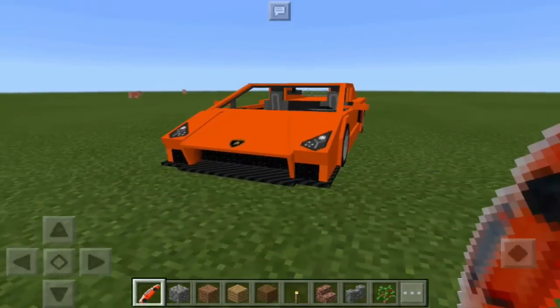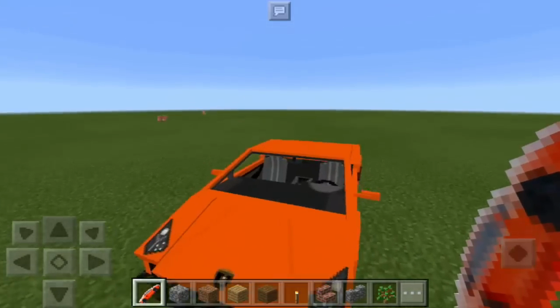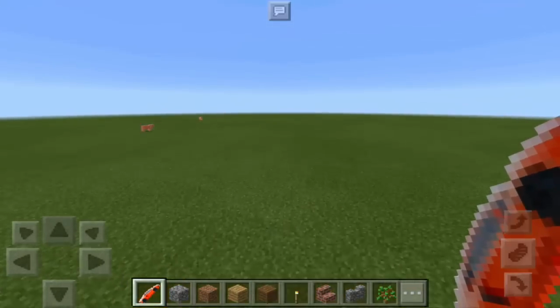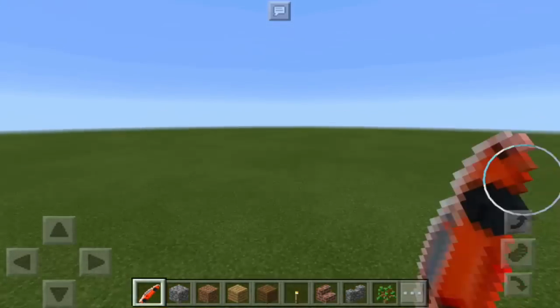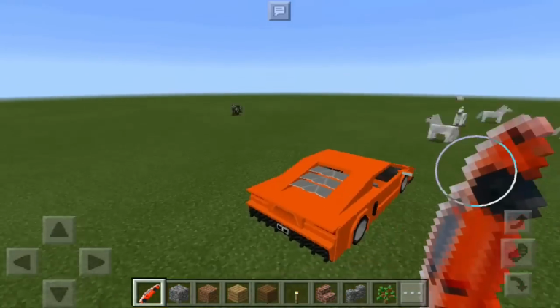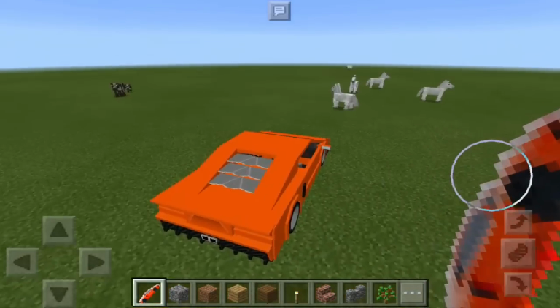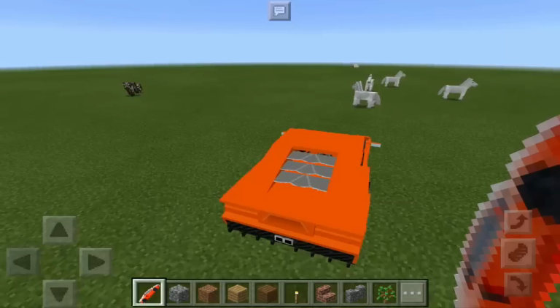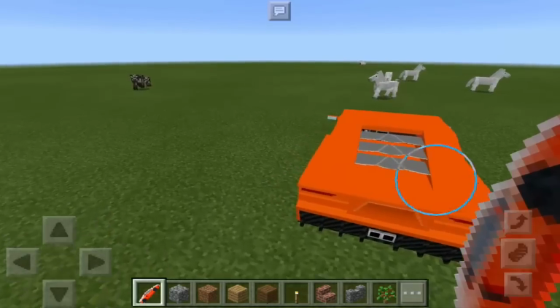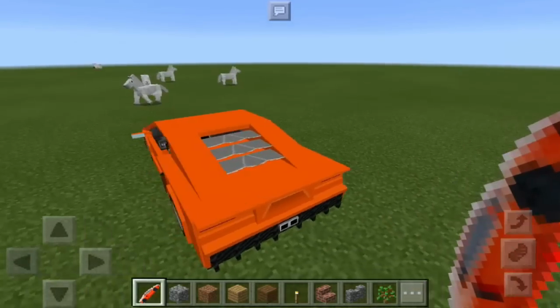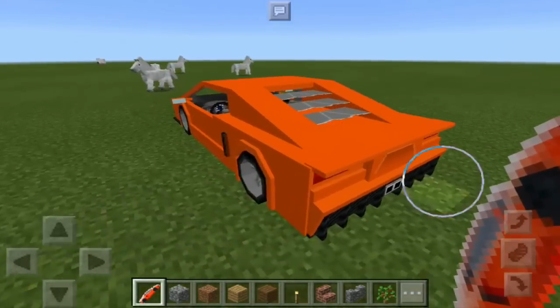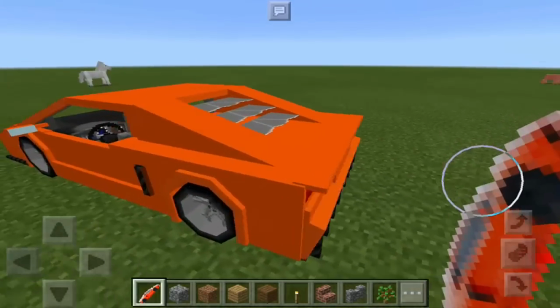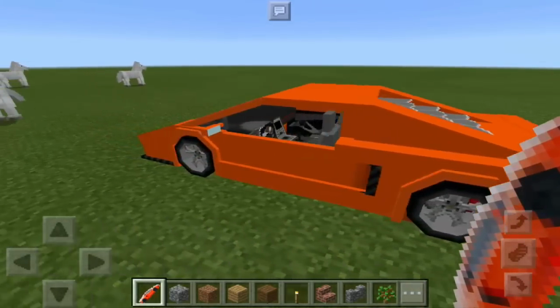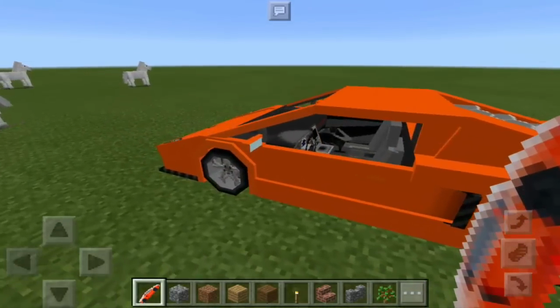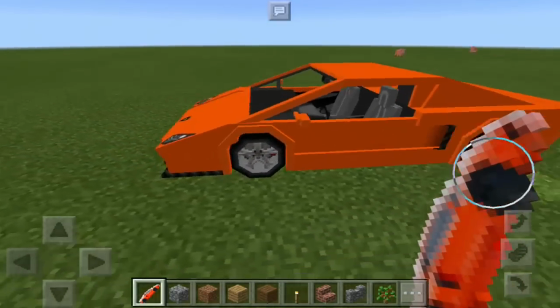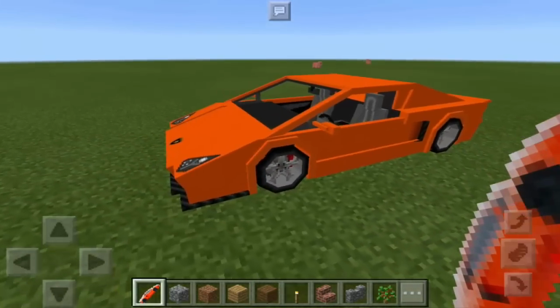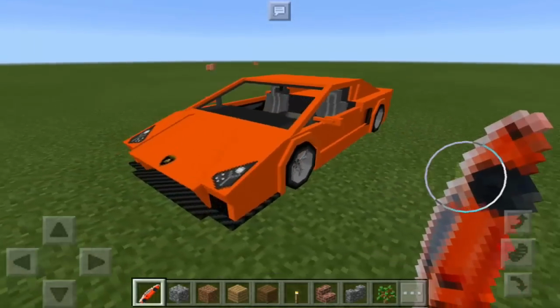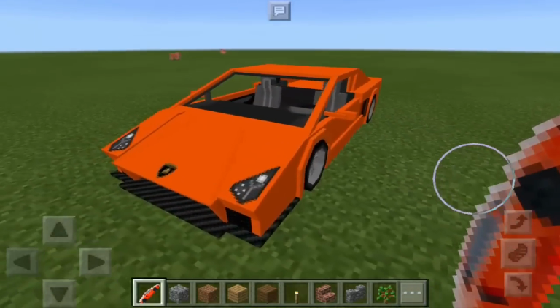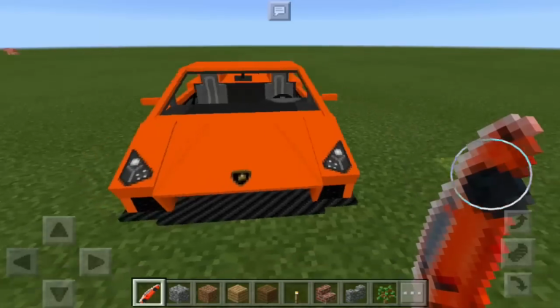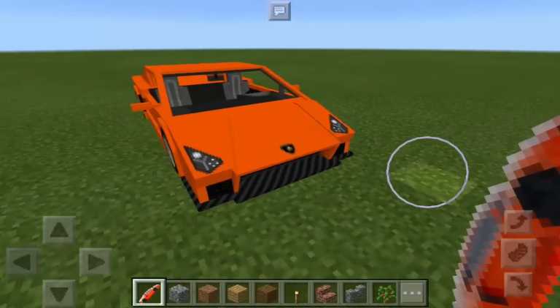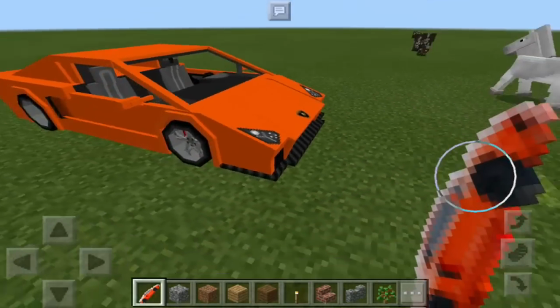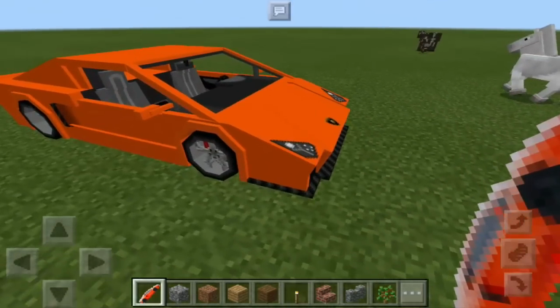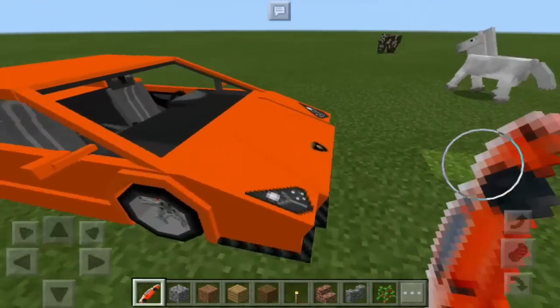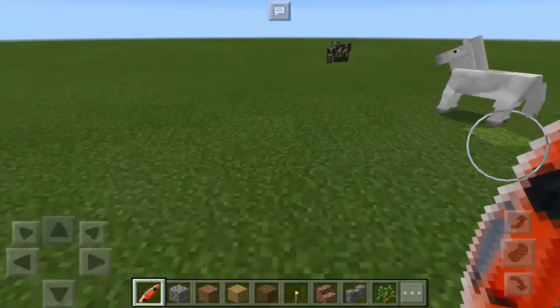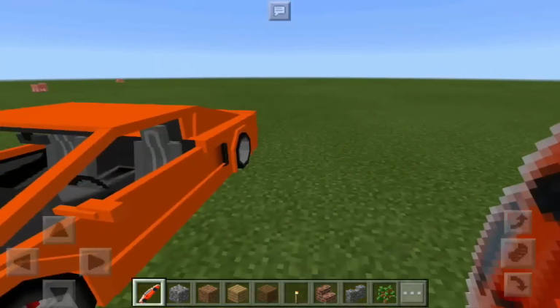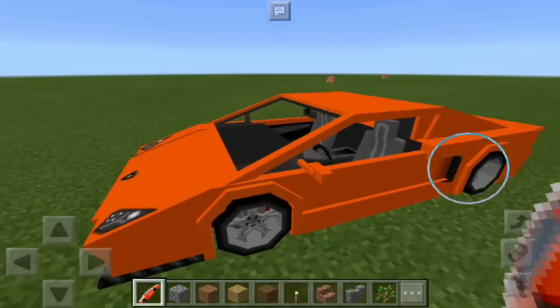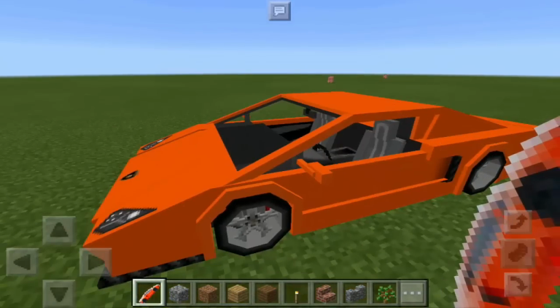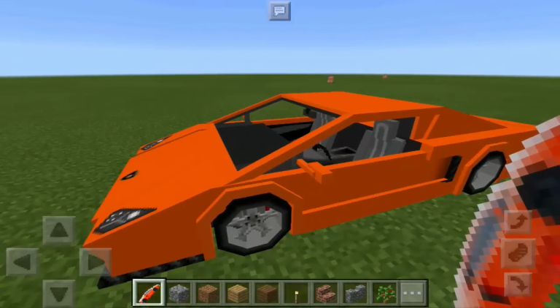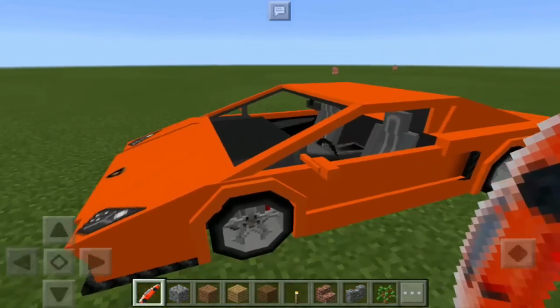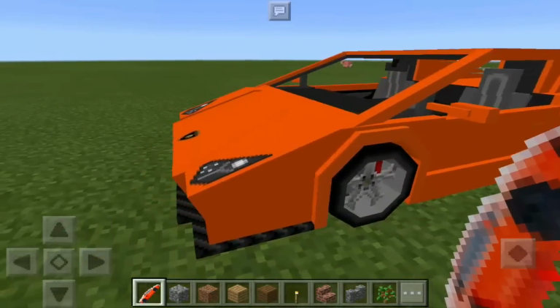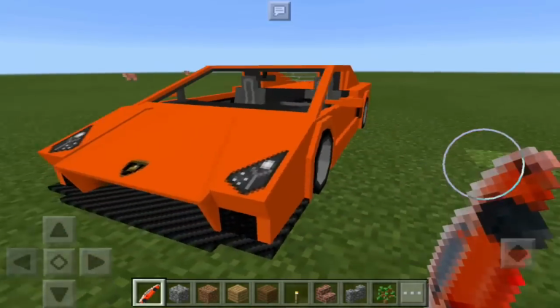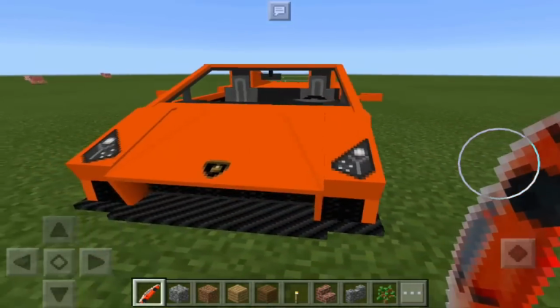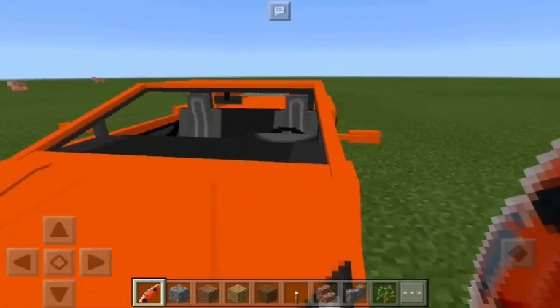There are some different colors you can pick, but you have to download different texture packs for this. I picked the orange one — the original Lamborghini color.